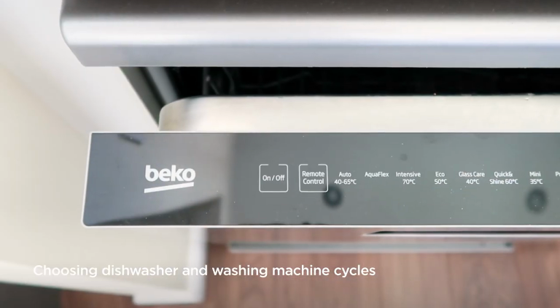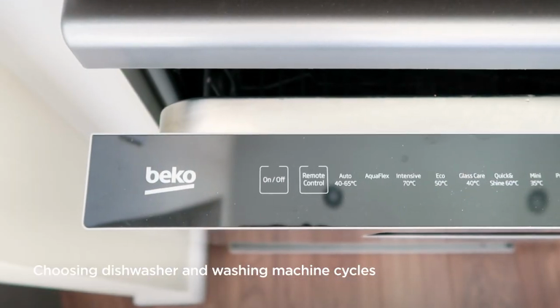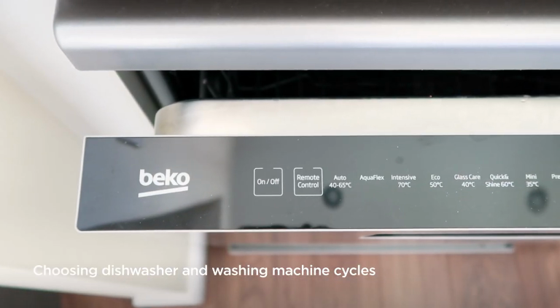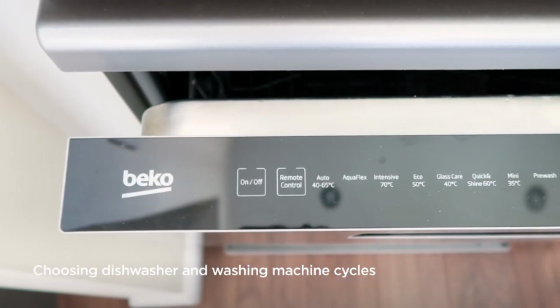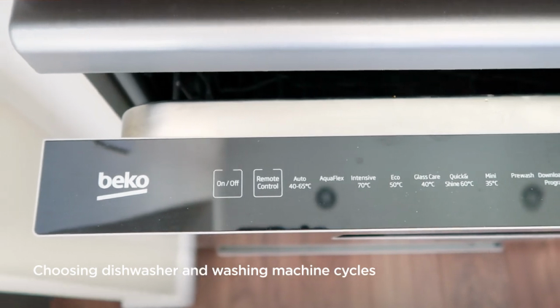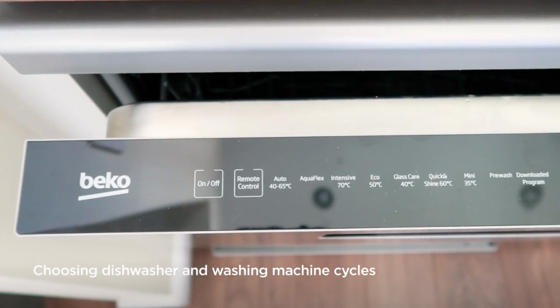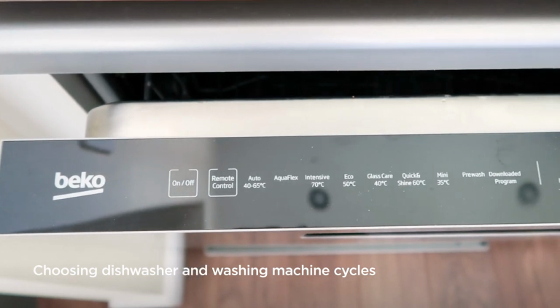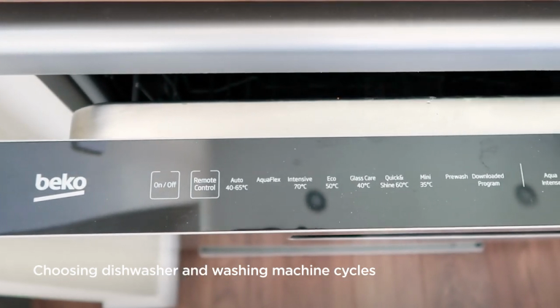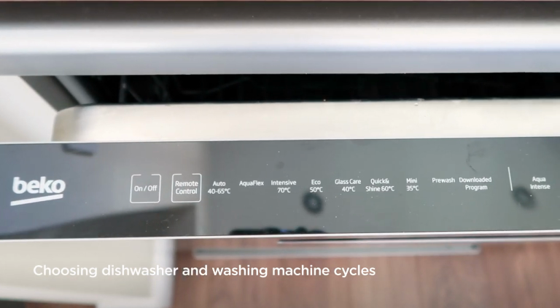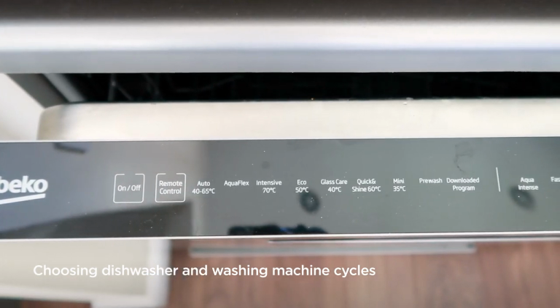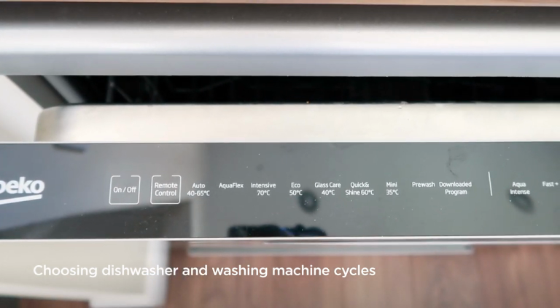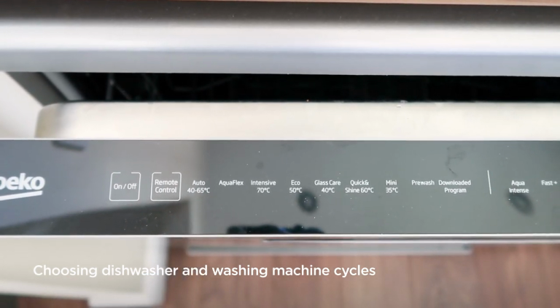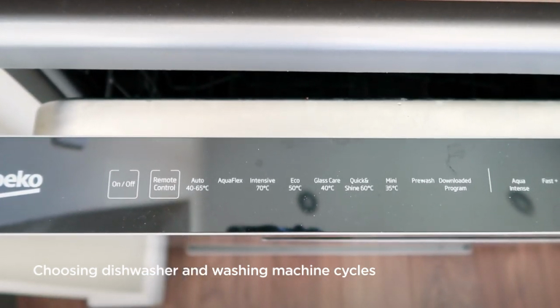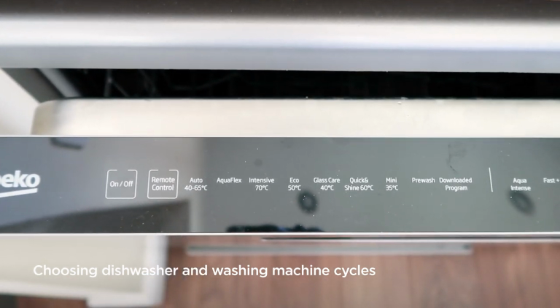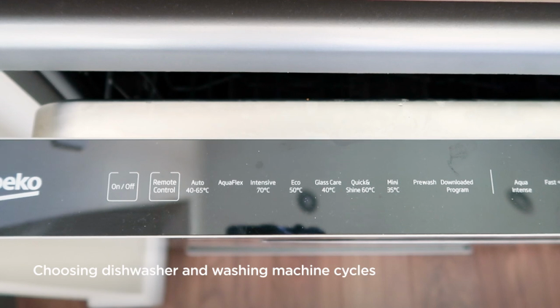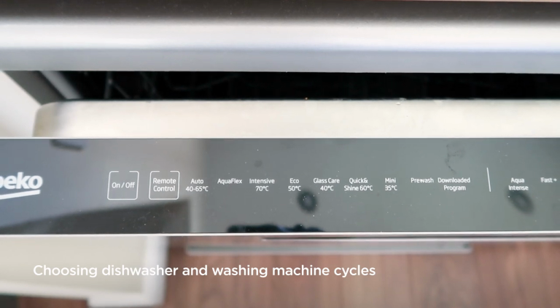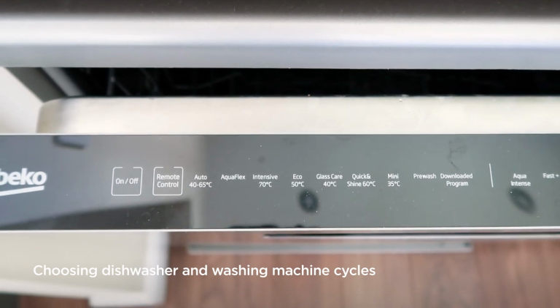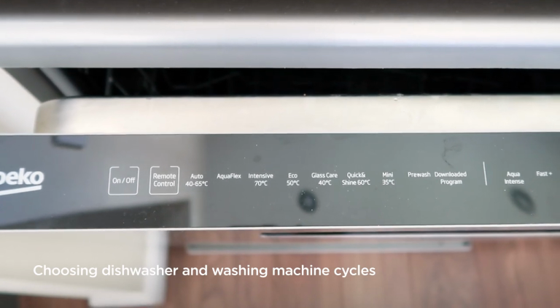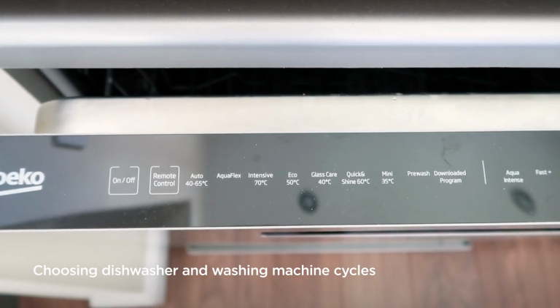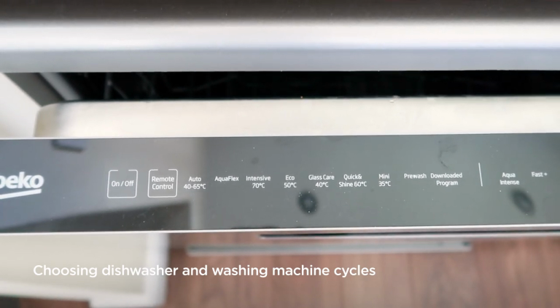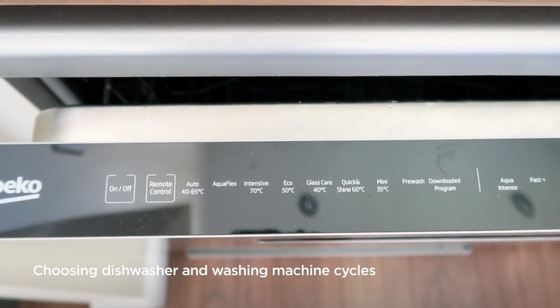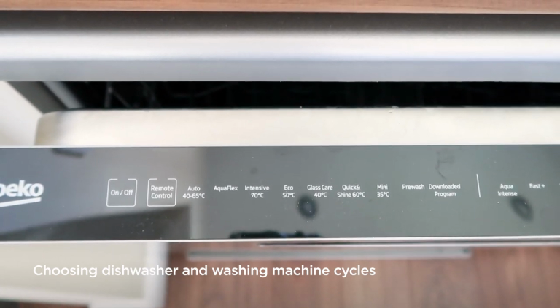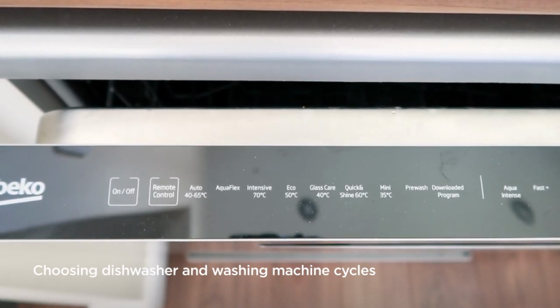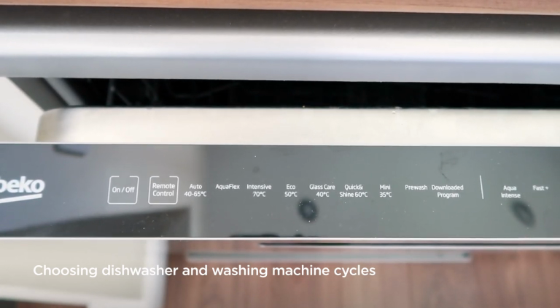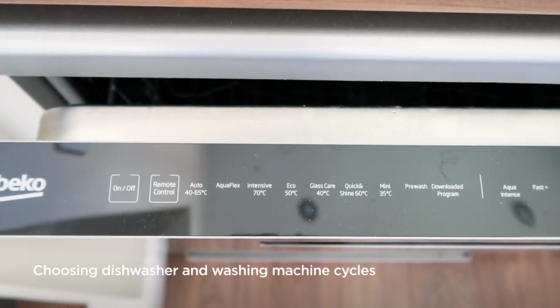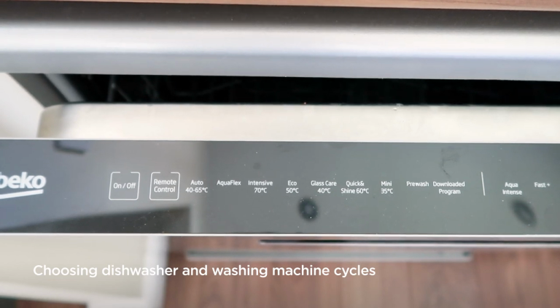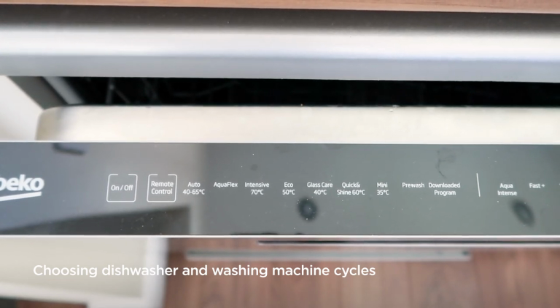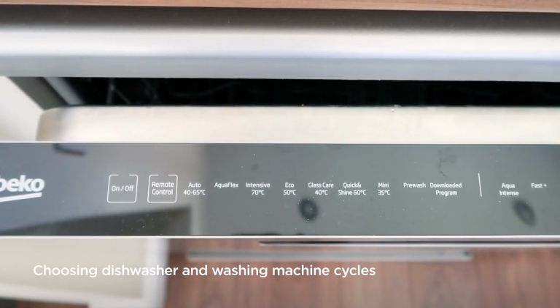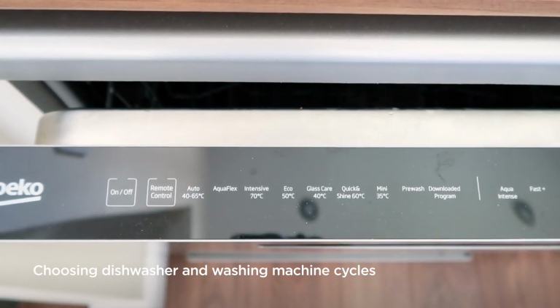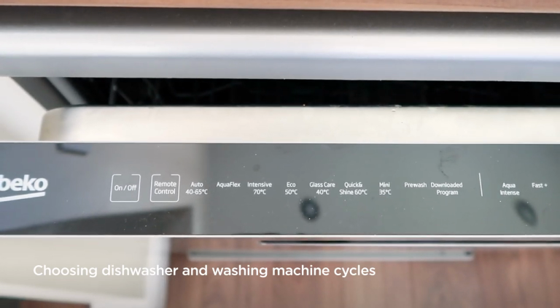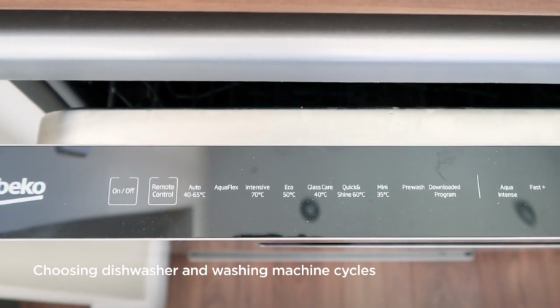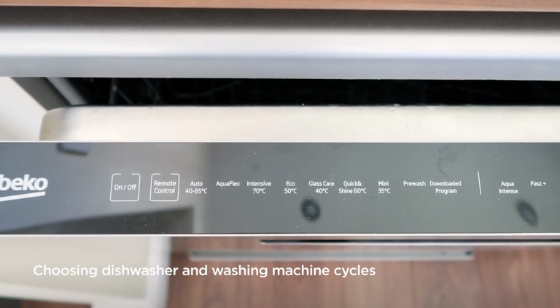On your dishwasher there will be various different cycles that you can use depending on how soiled your pots are. Intensive cycles are longer and hotter and should be used for more dirty or soiled dishes, whereas quick washes are designed for smaller washes that are less dirty and require less cleaning.